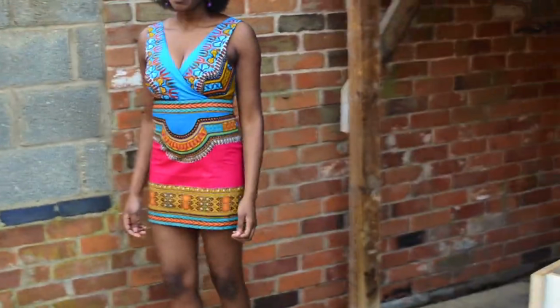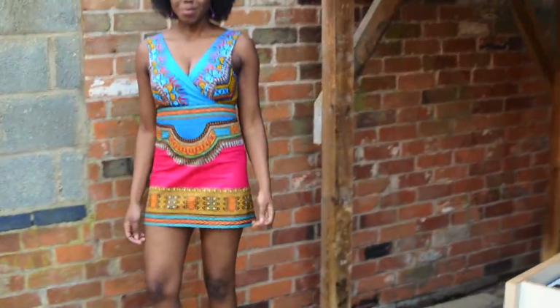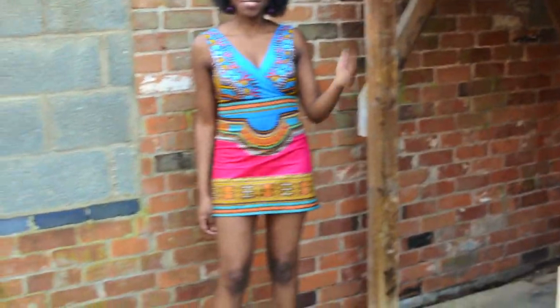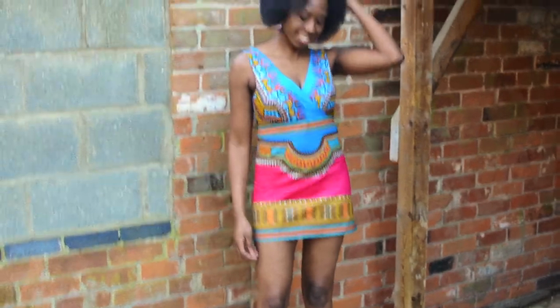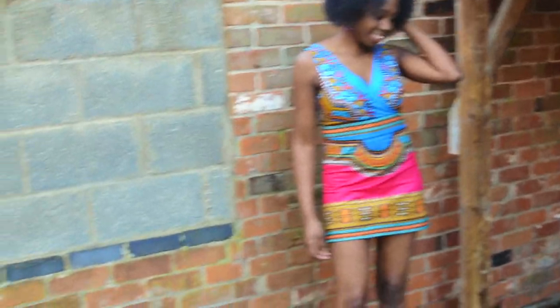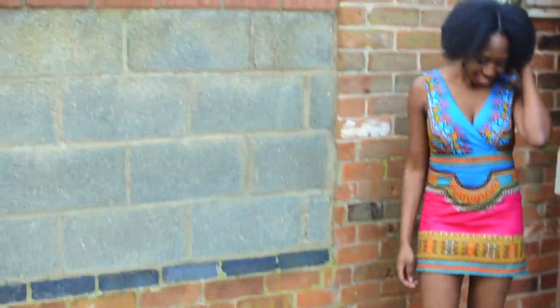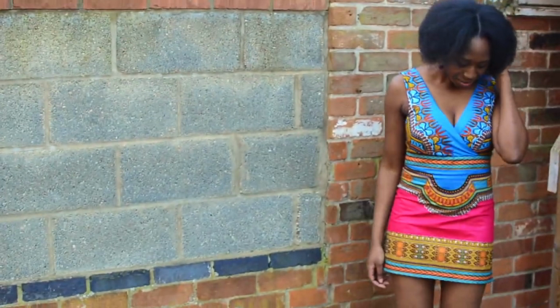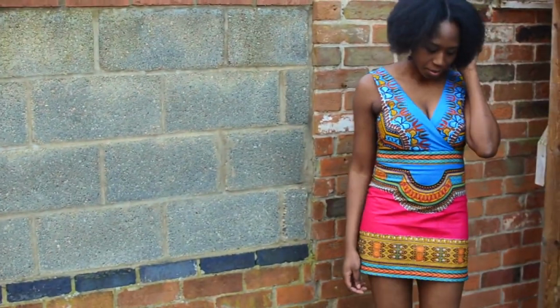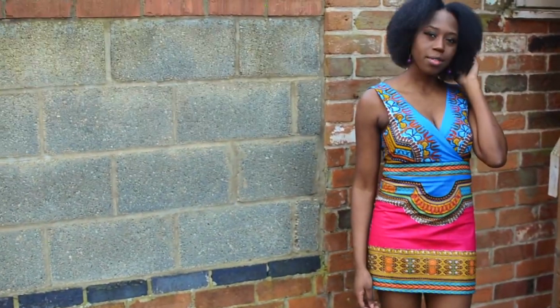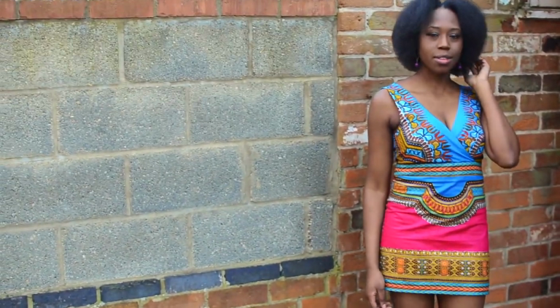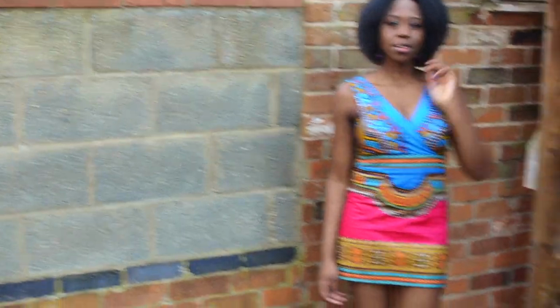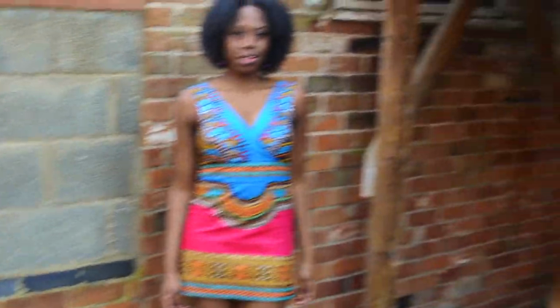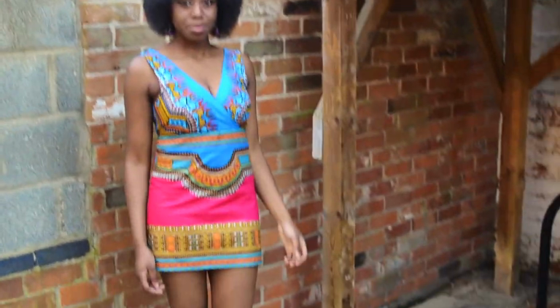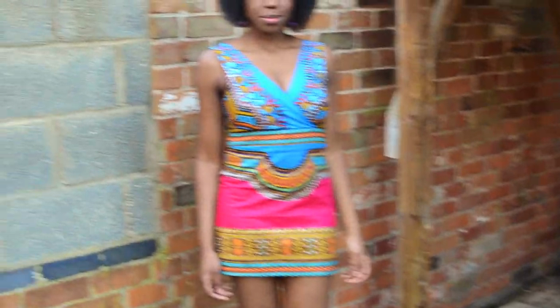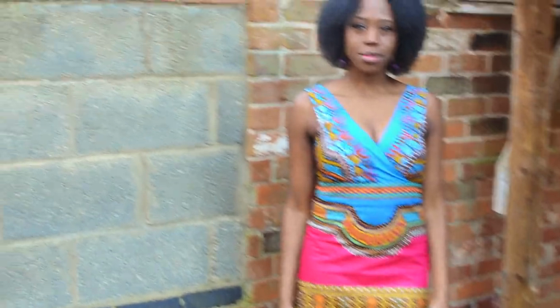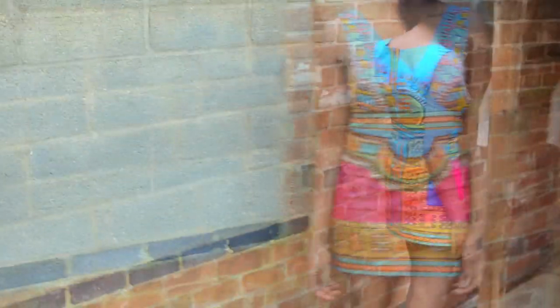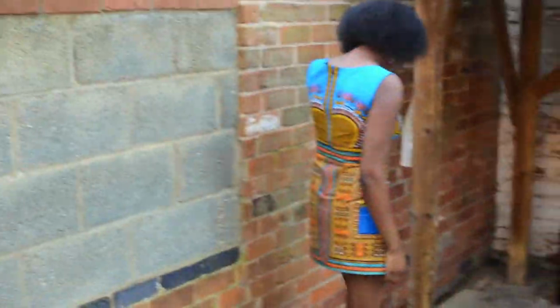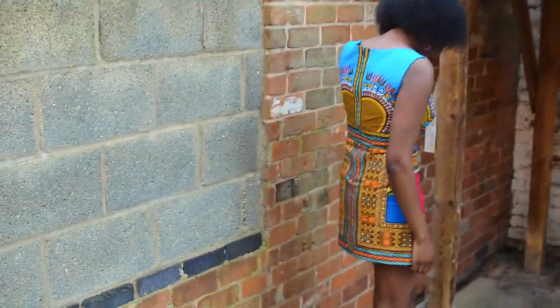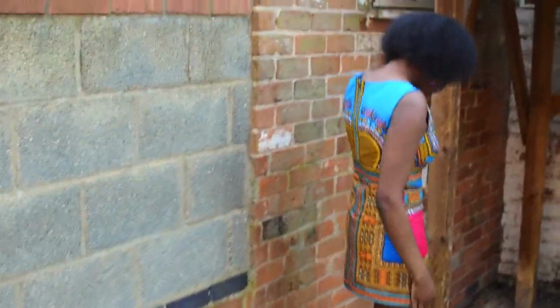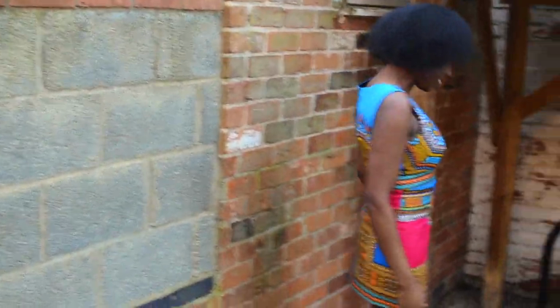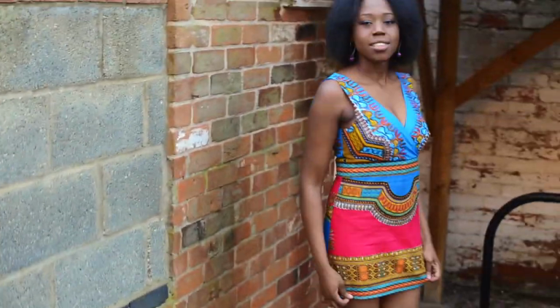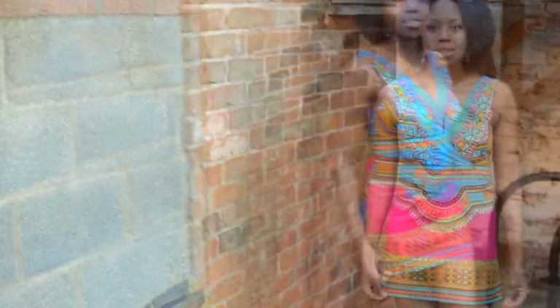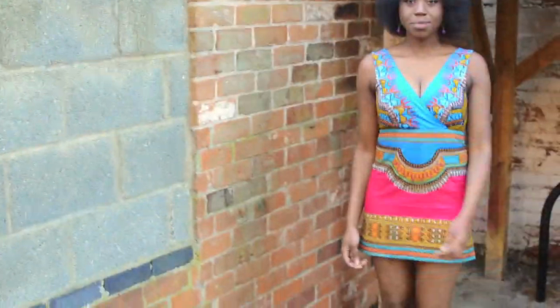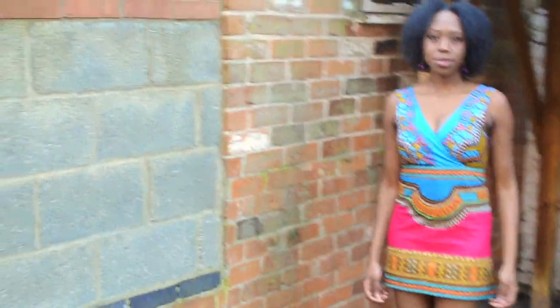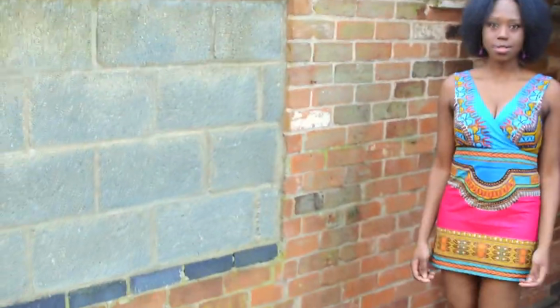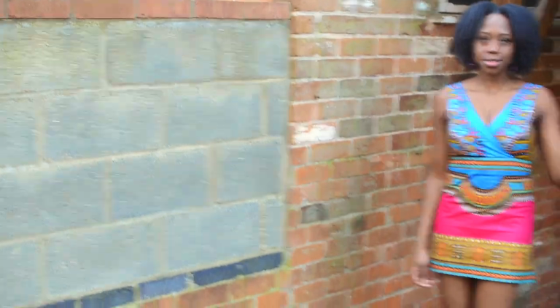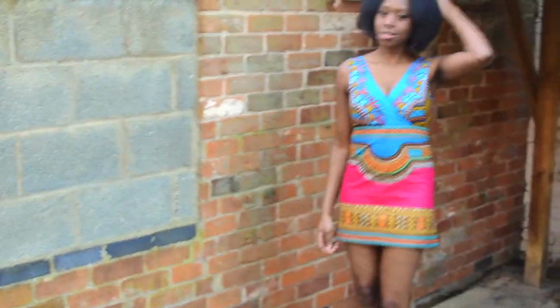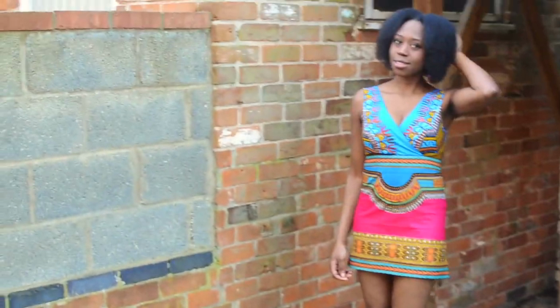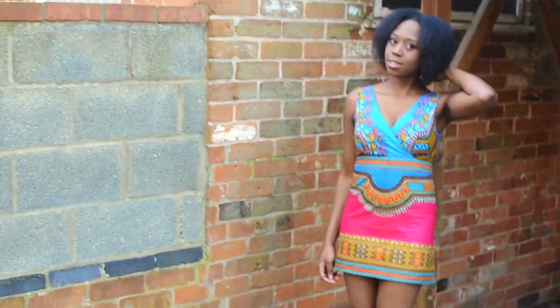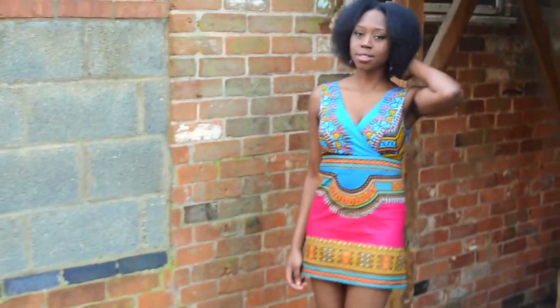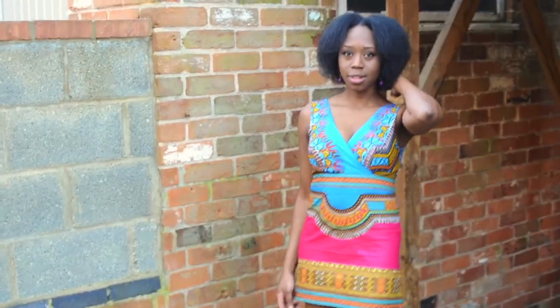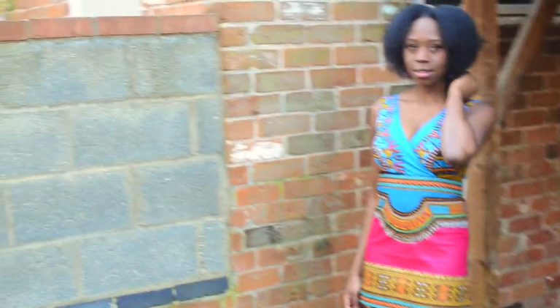Let me know which dress is your favourite — the strapless night dress or the A-line day dress. Definitely visit my blog to read more about the dresses and see the wonderful pictures that were taken. And definitely subscribe to my channel for more makes and tutorials. Thanks for watching, bye!